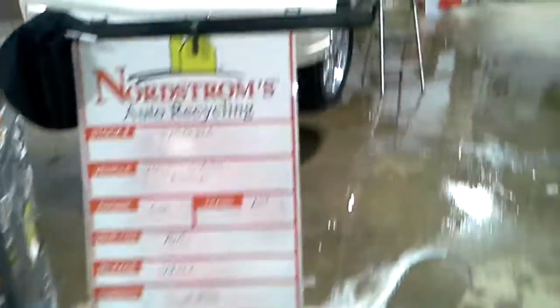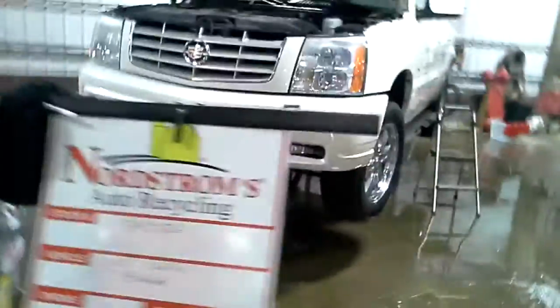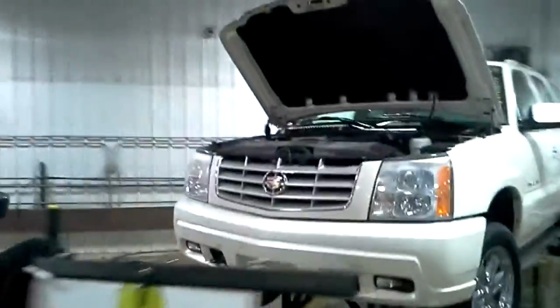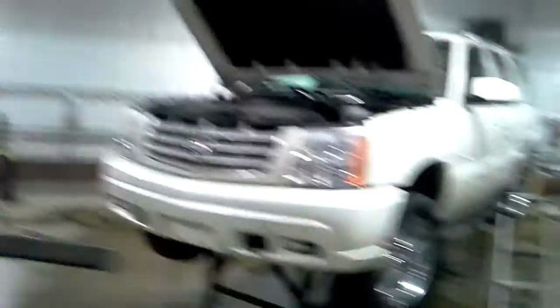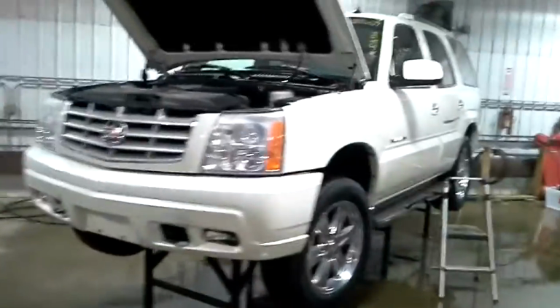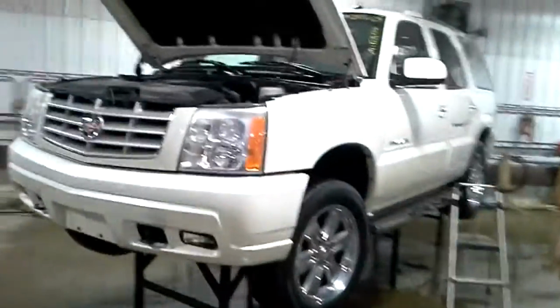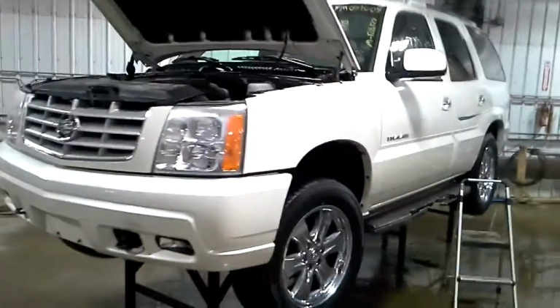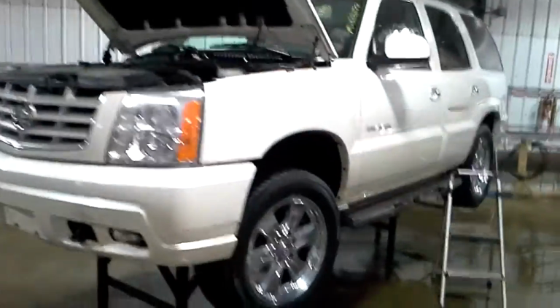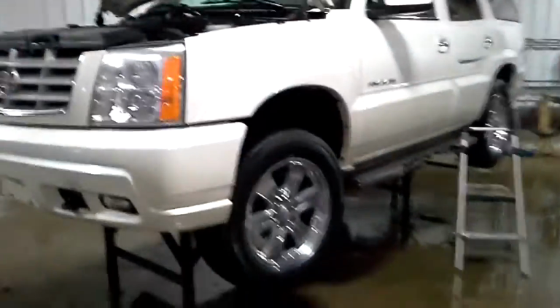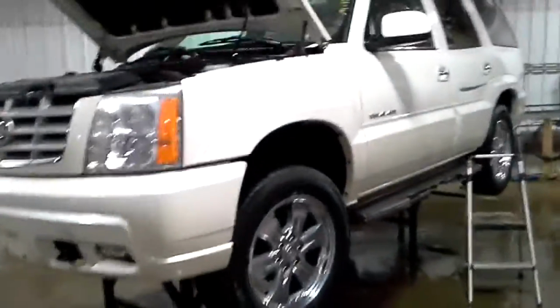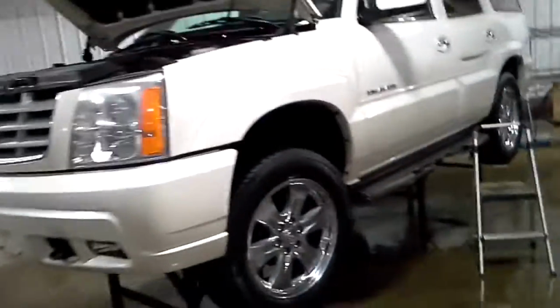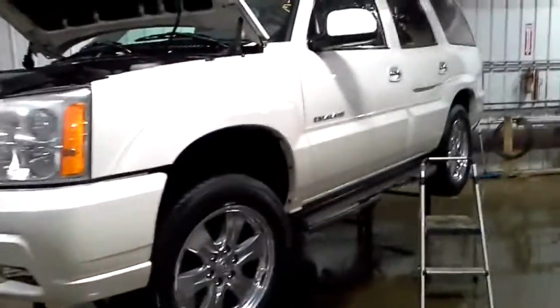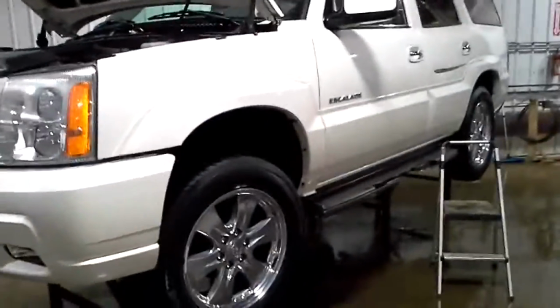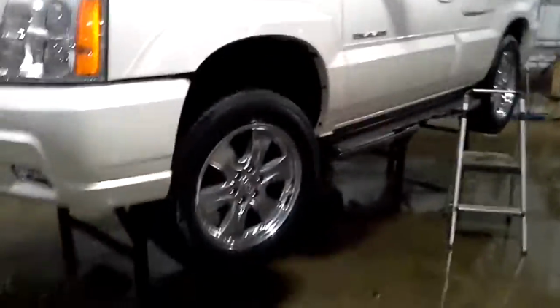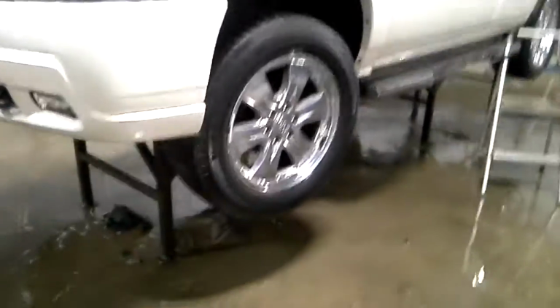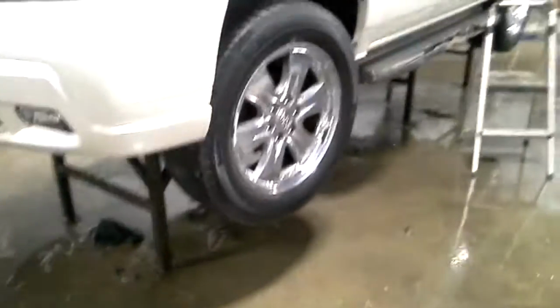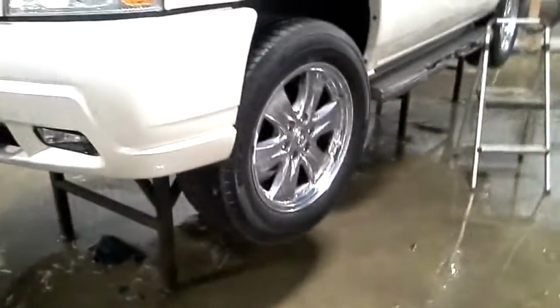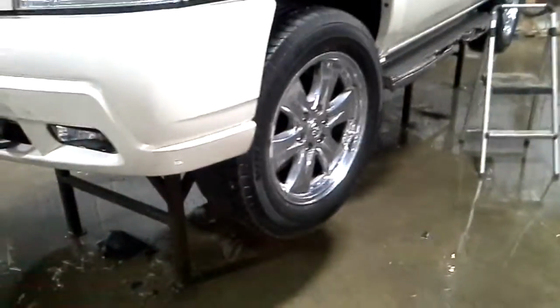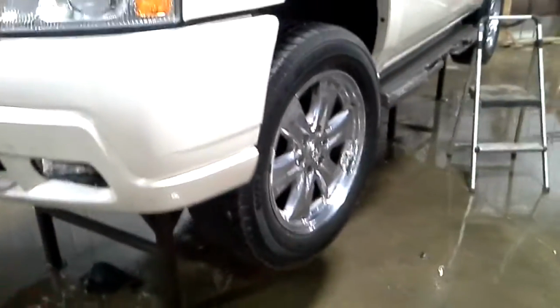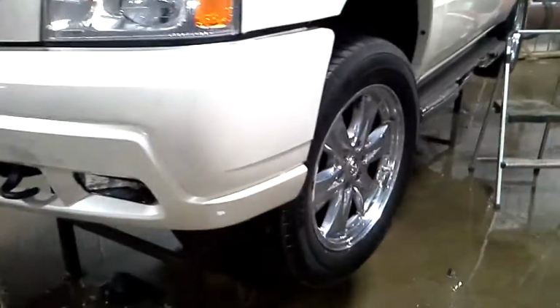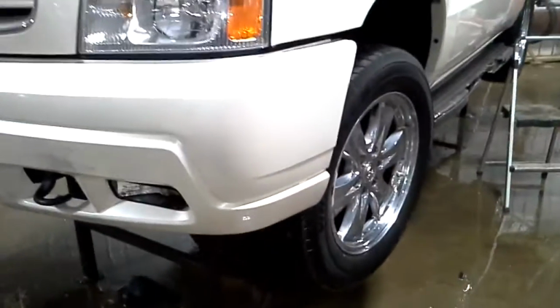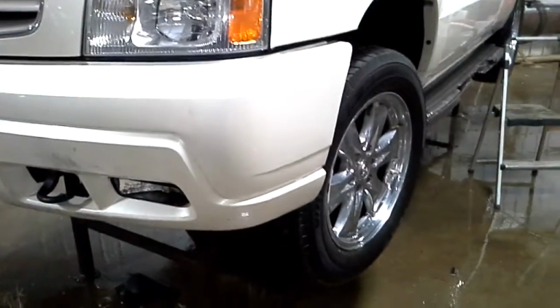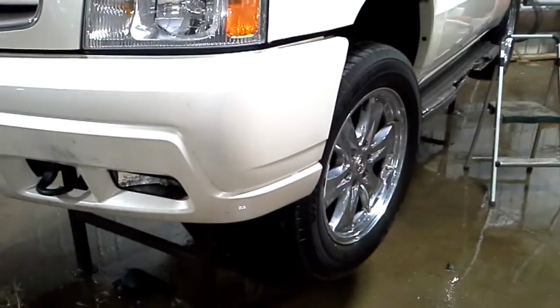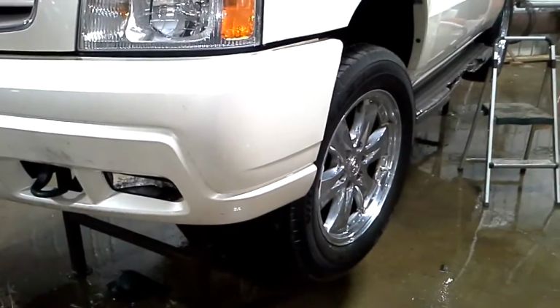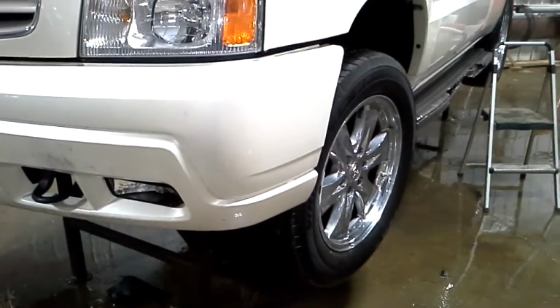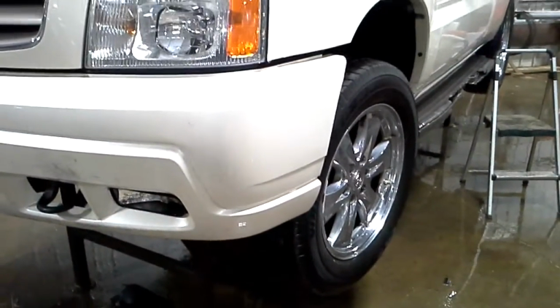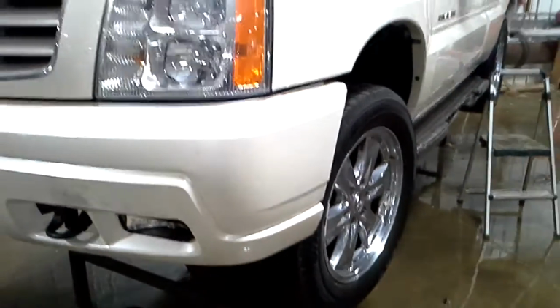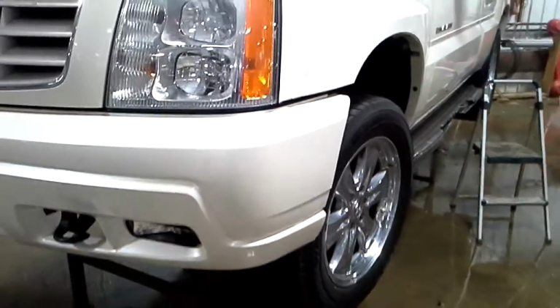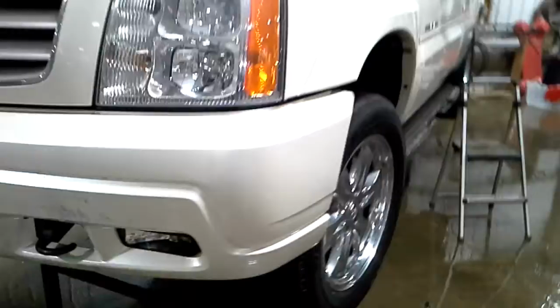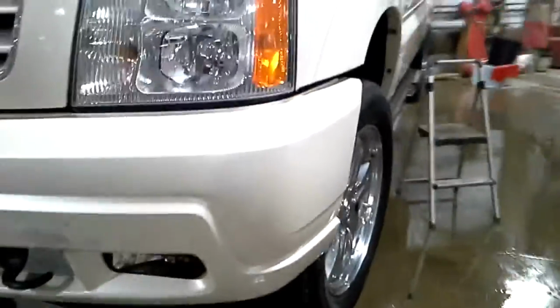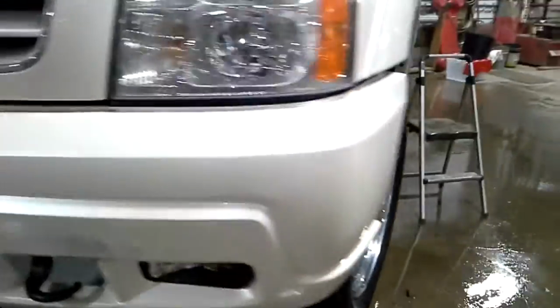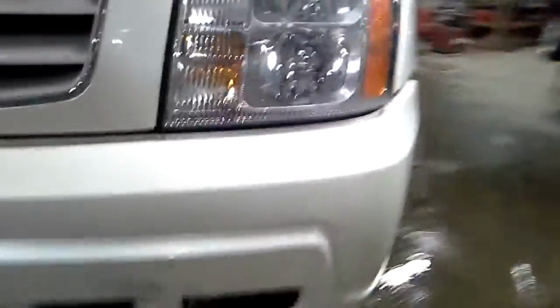This one has a junk title so it can't be sold complete. White in color, left-hand side damage — steering rack, tie rods bent, that's why the wheel's tipped in.